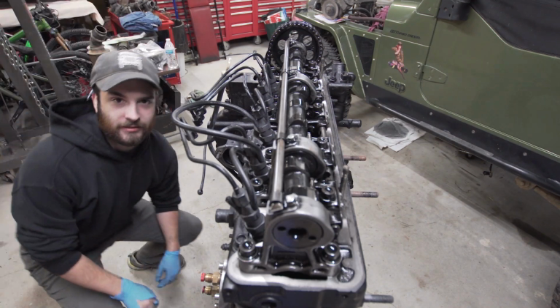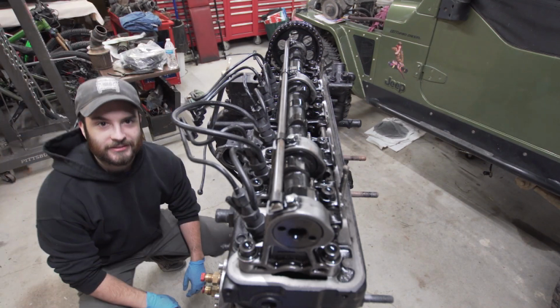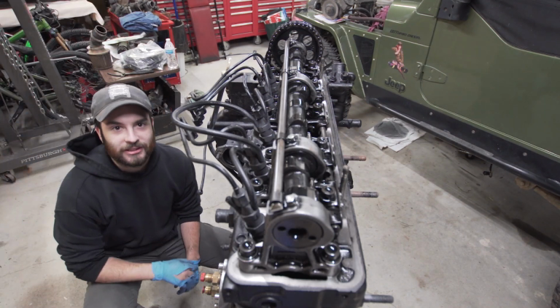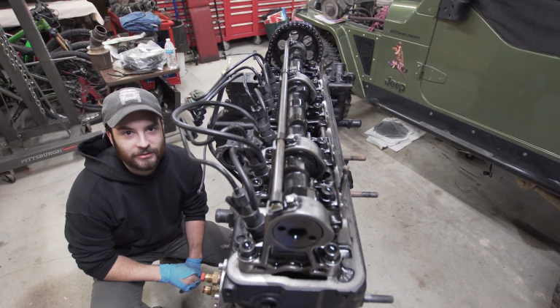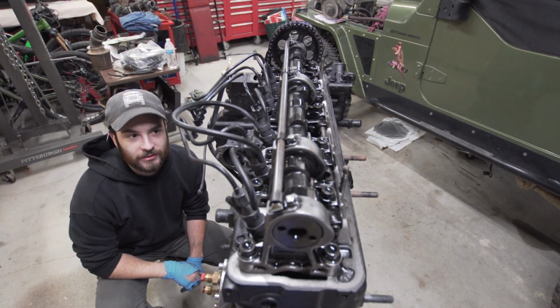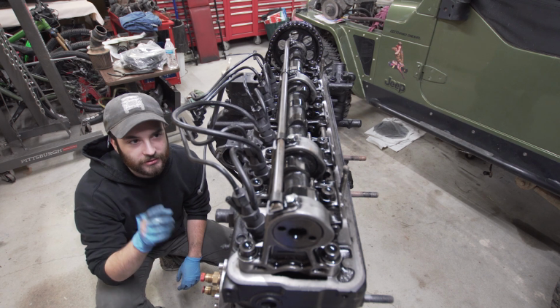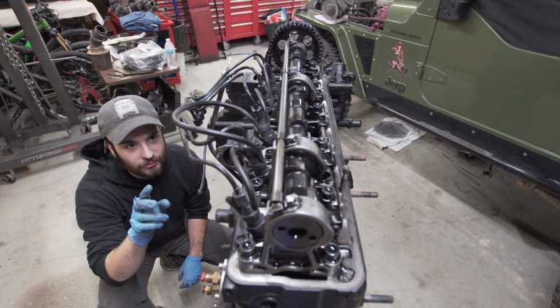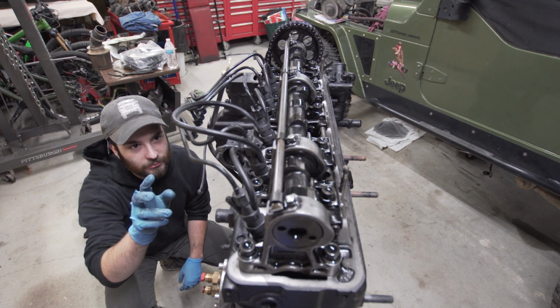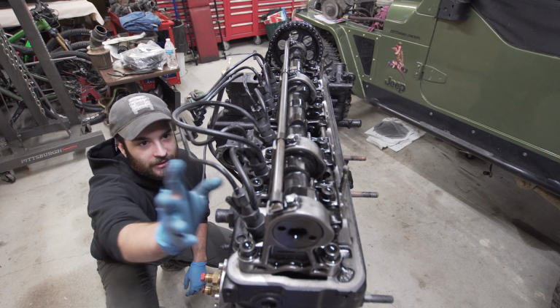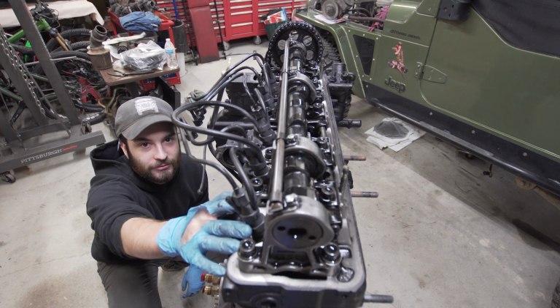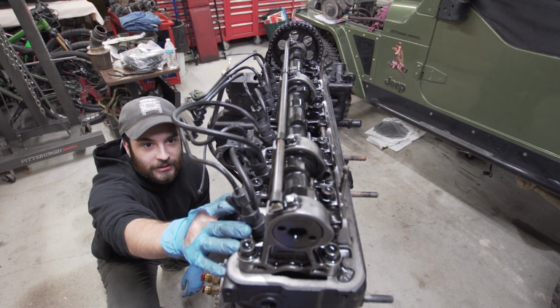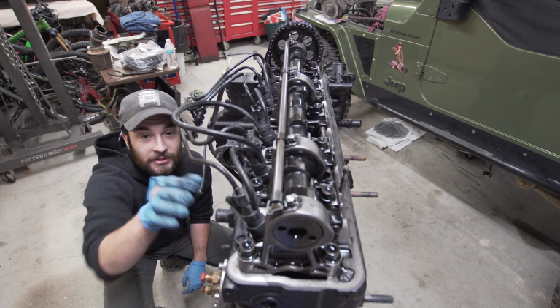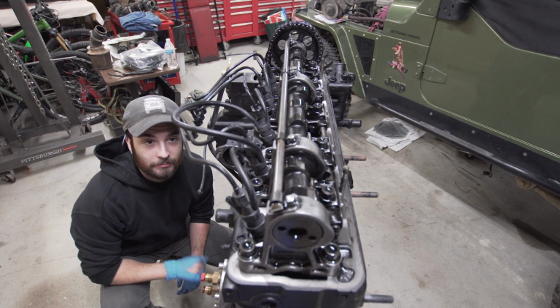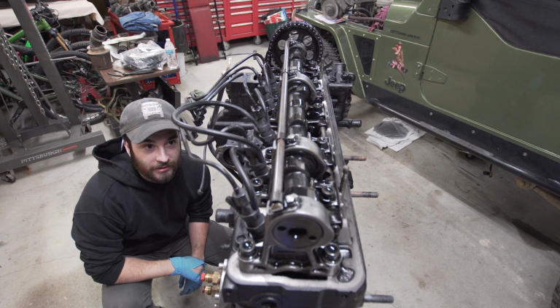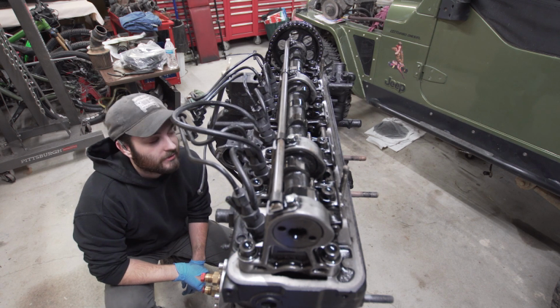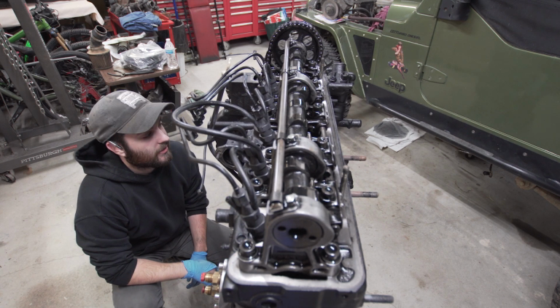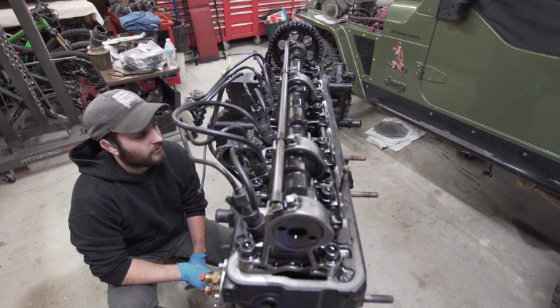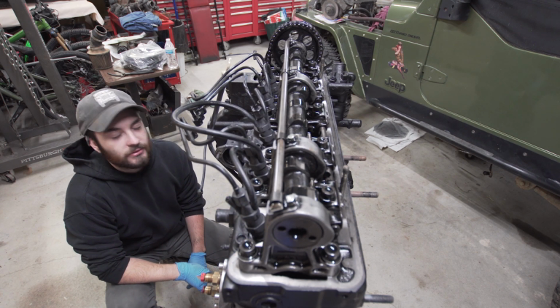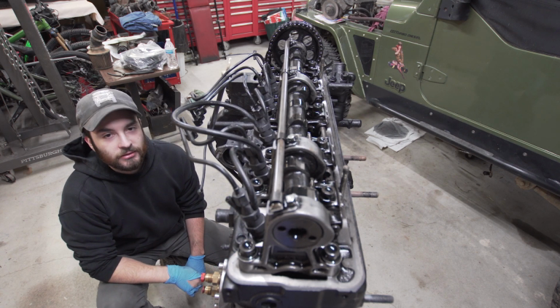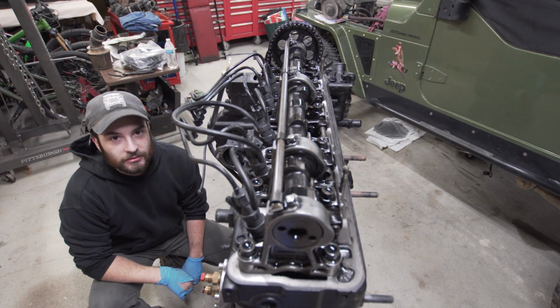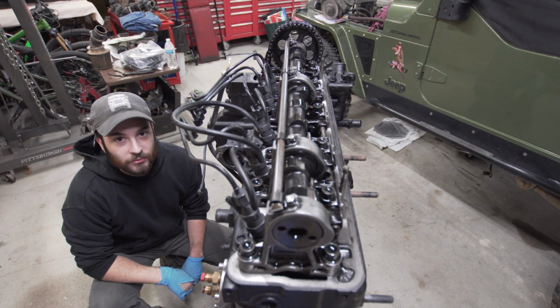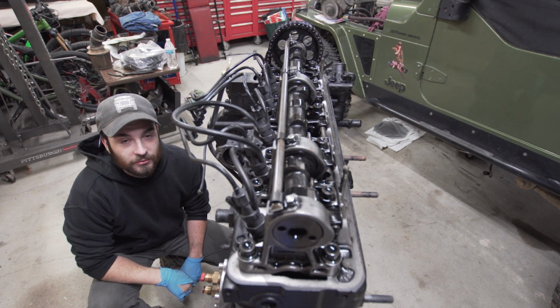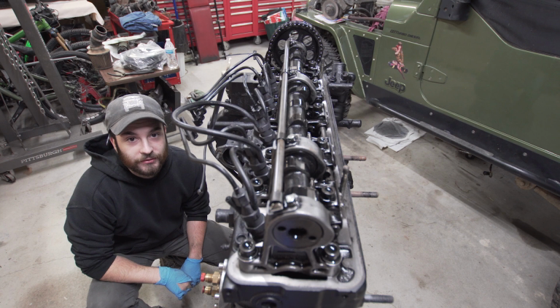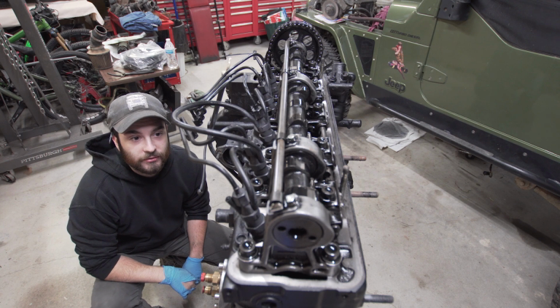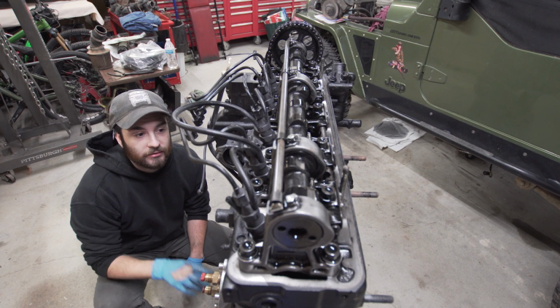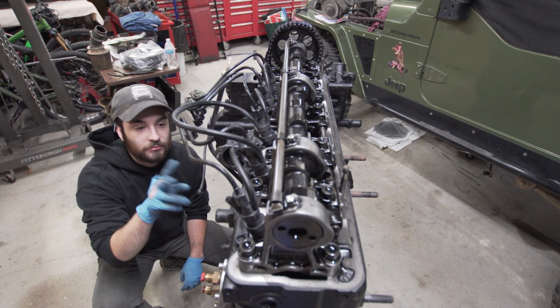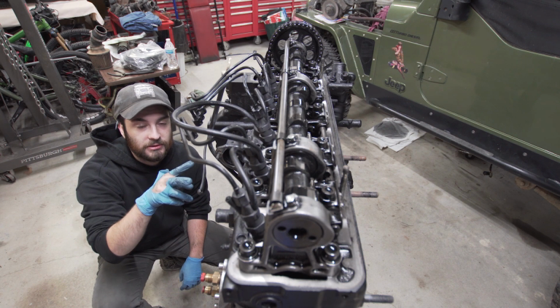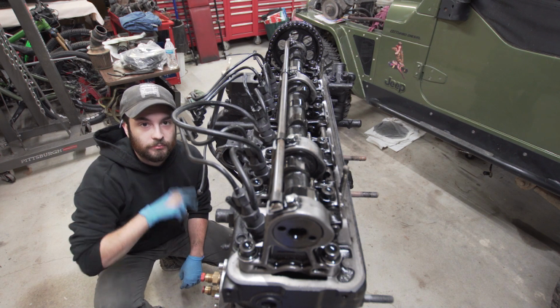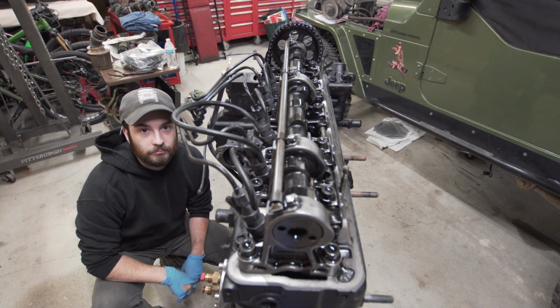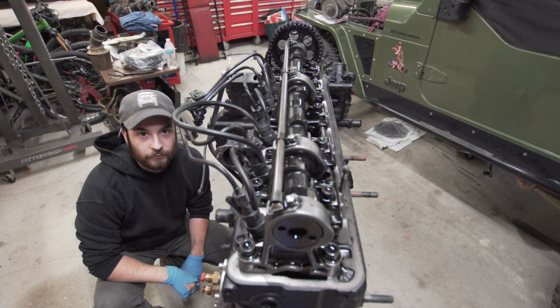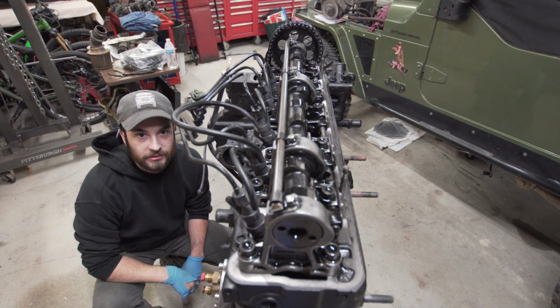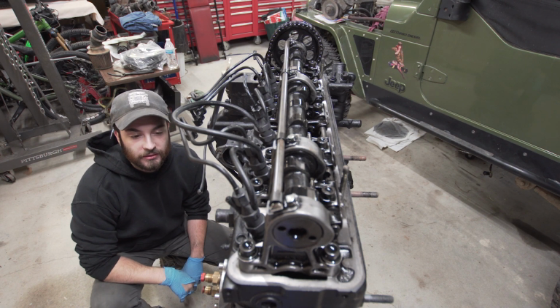My camera decided it didn't want to record the last two valves, but anywho, we're going to throw the valve cover on and then throw the manifolds on.